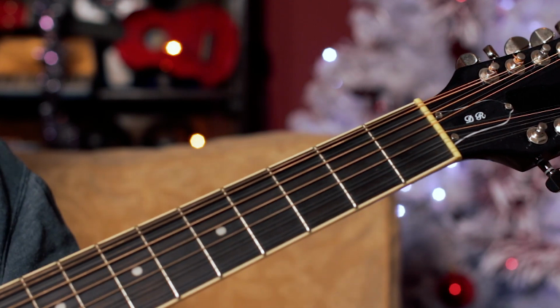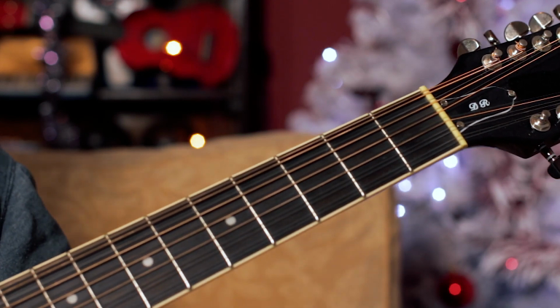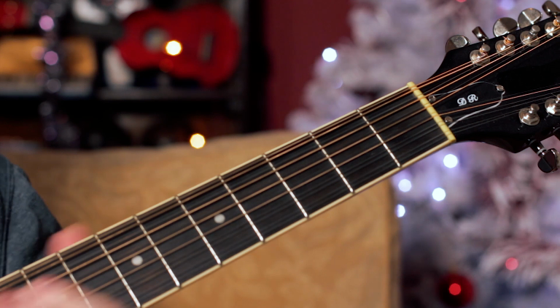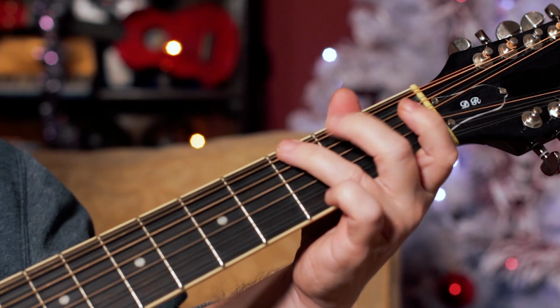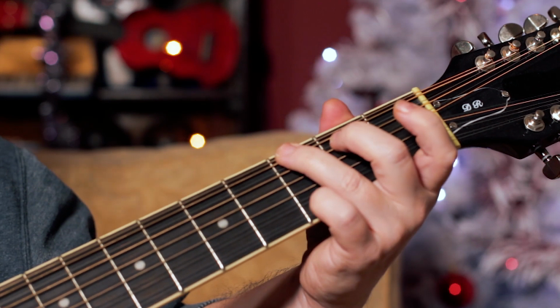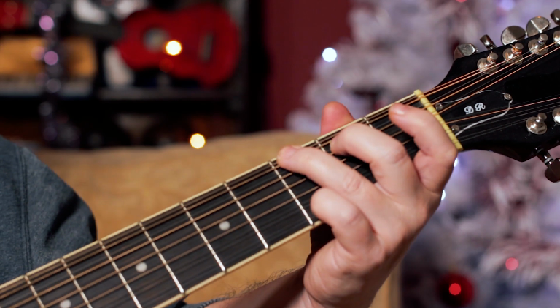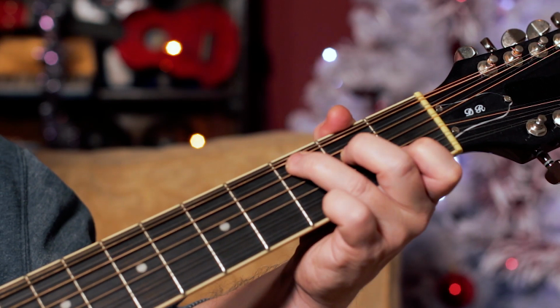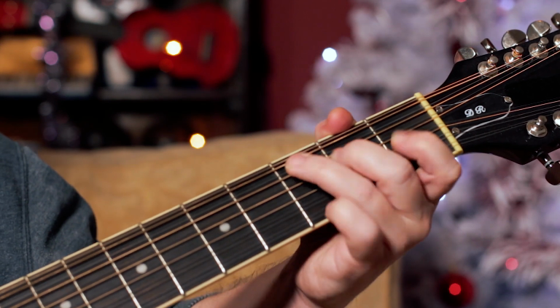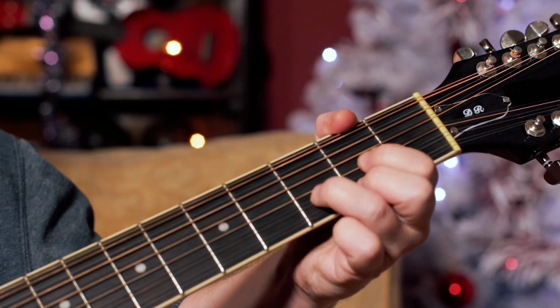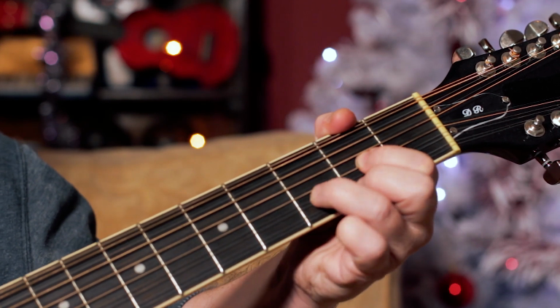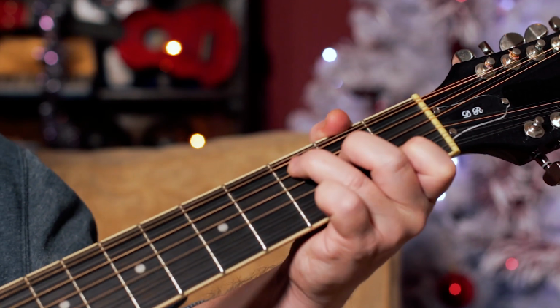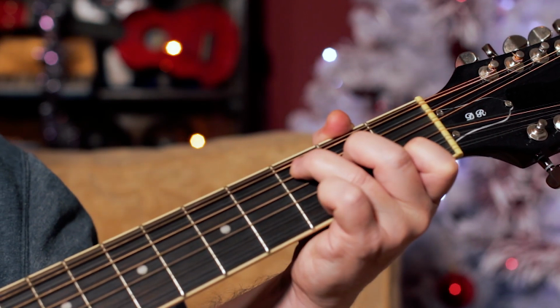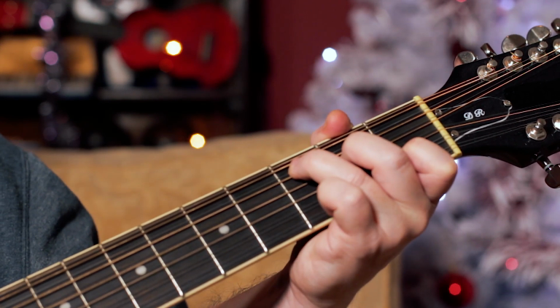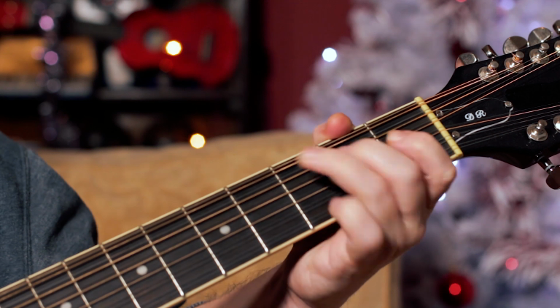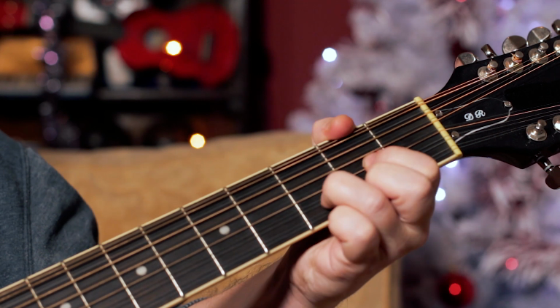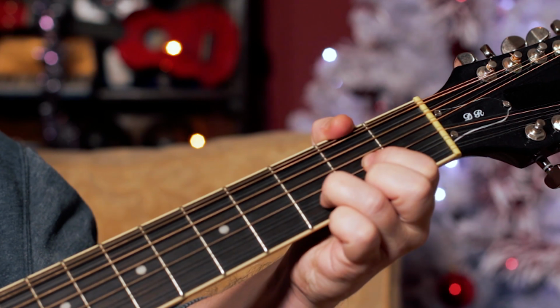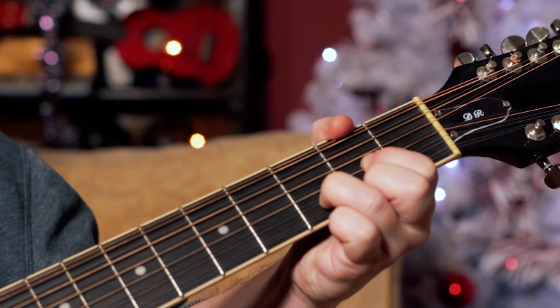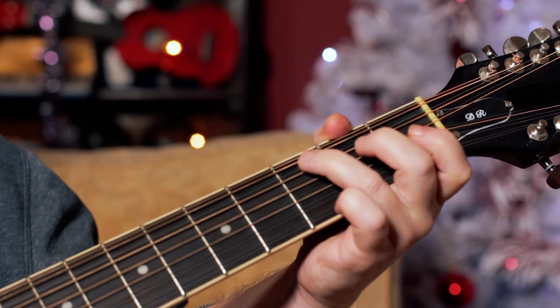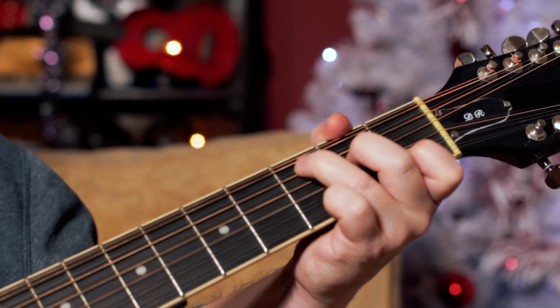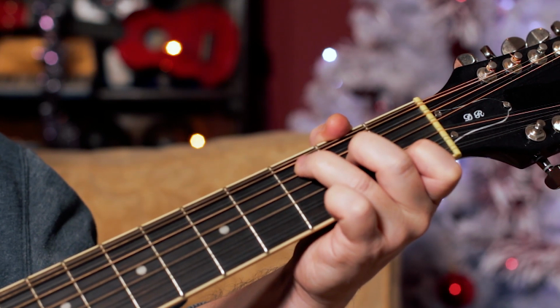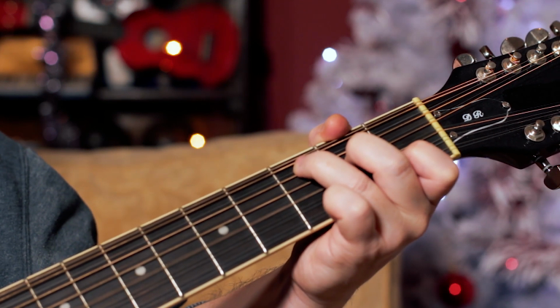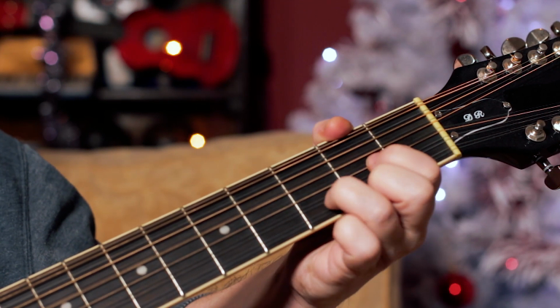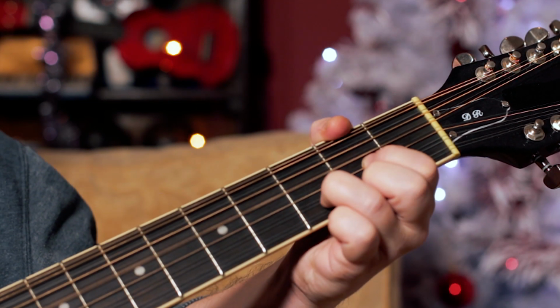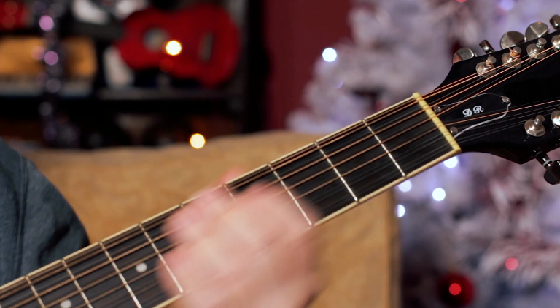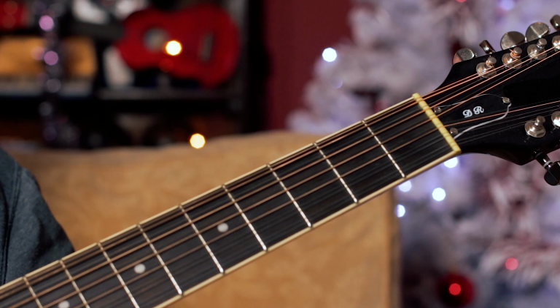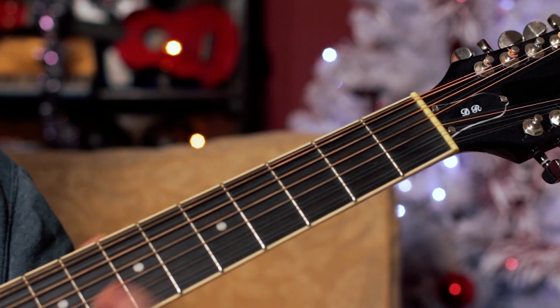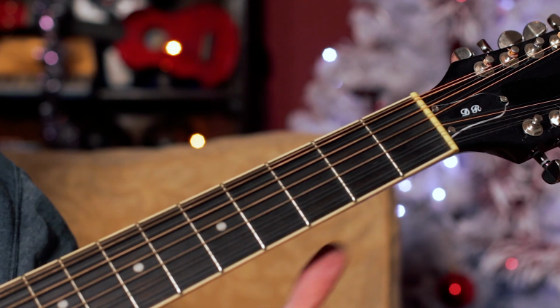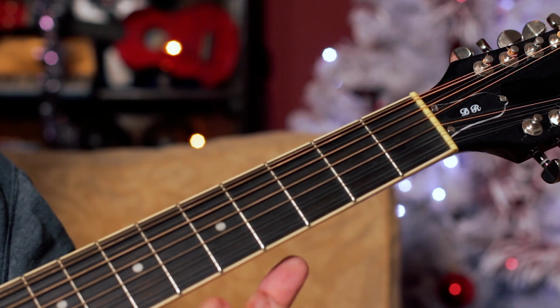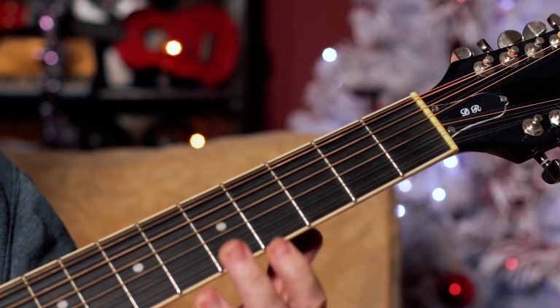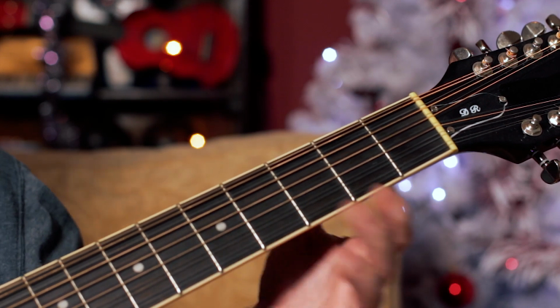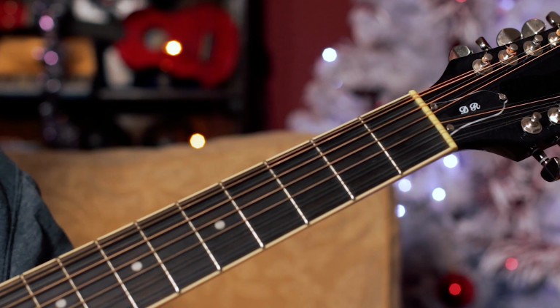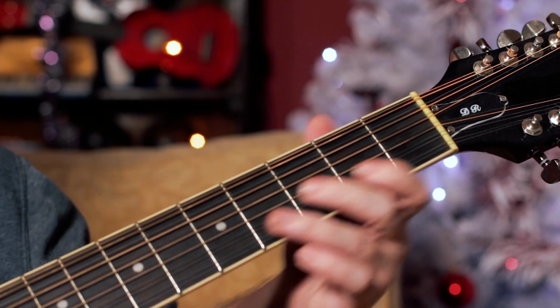Now also in the song, when we get to that C to D sequence, we've got a run like the intro one.